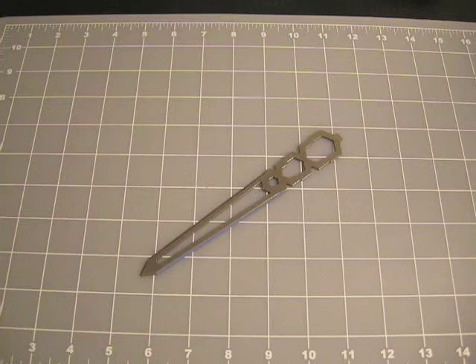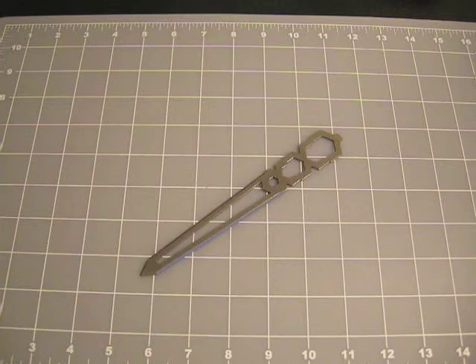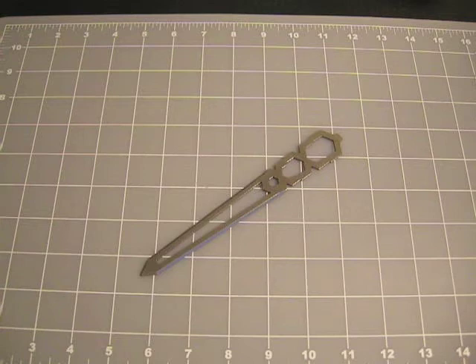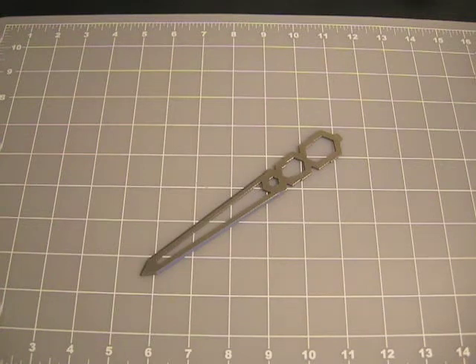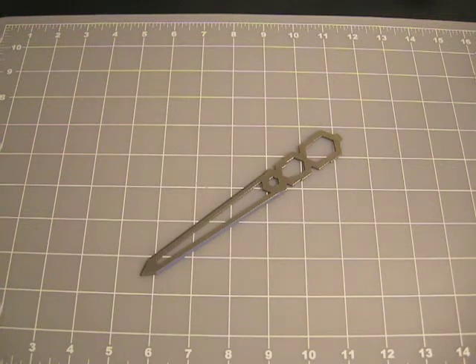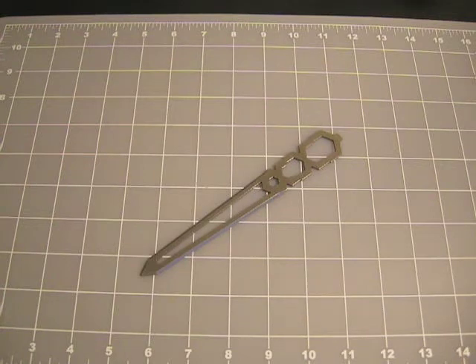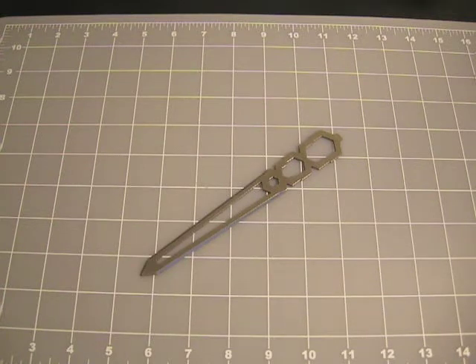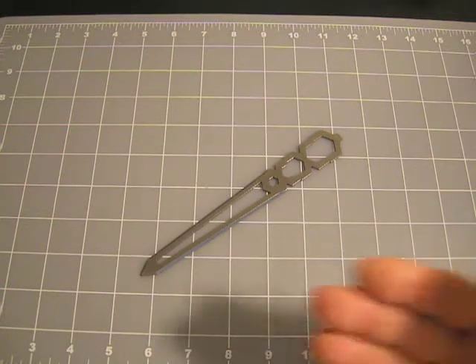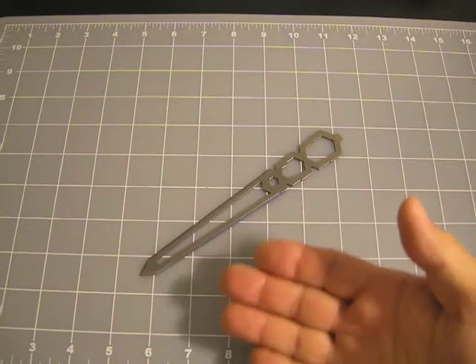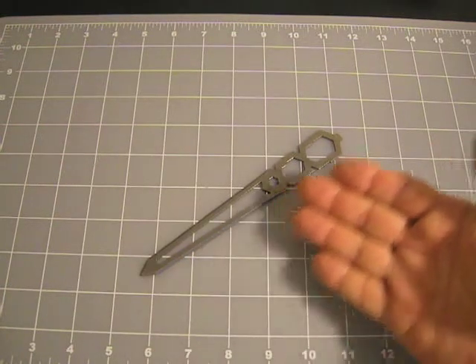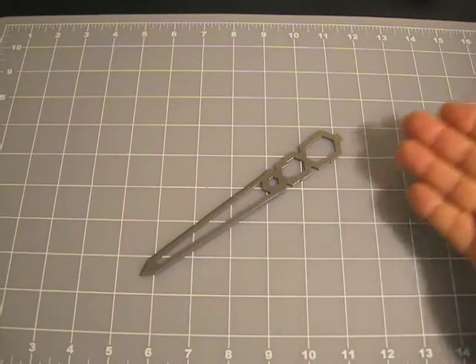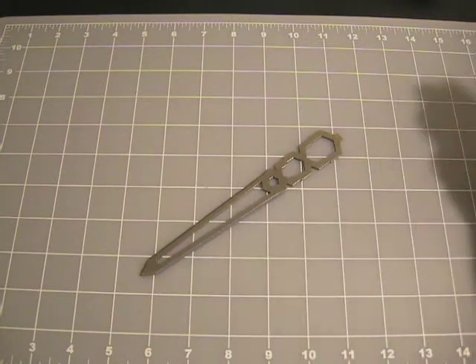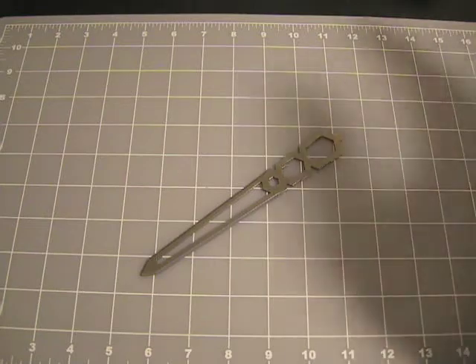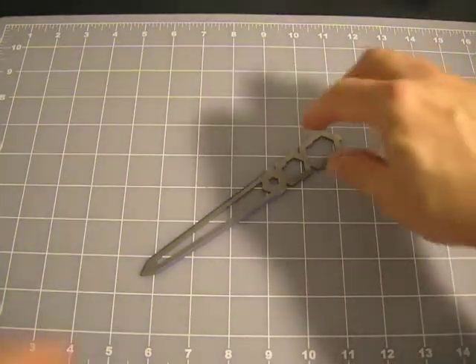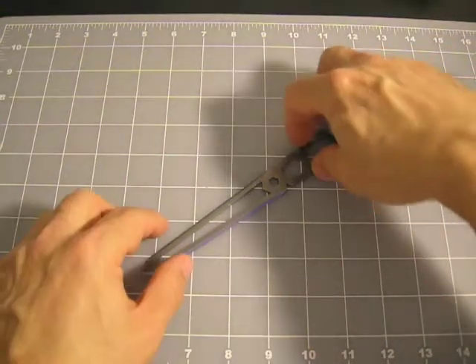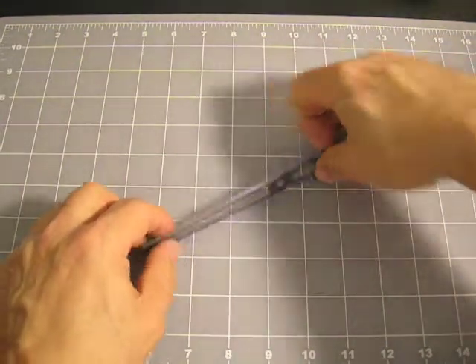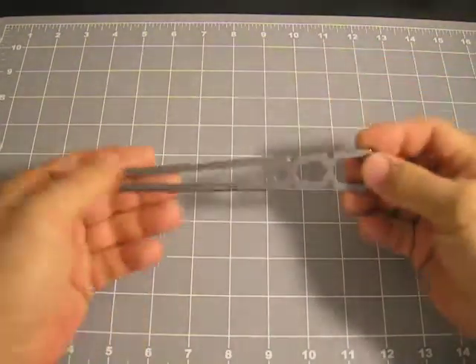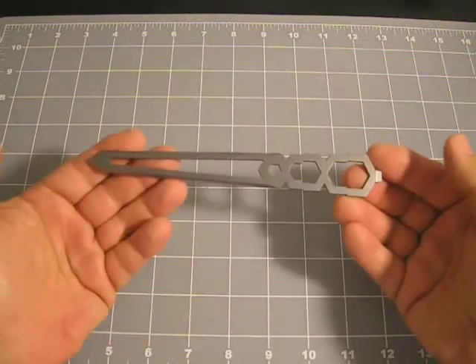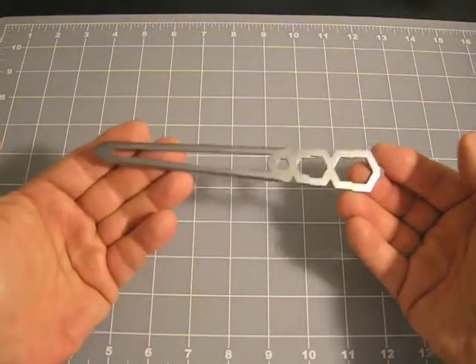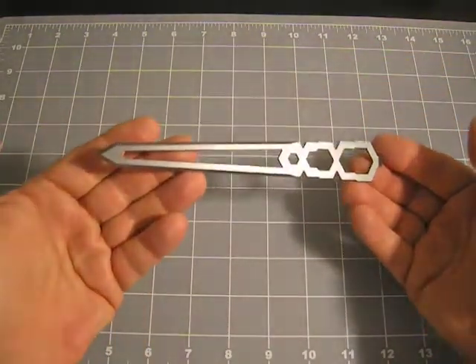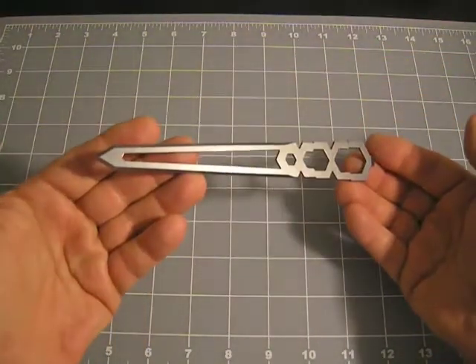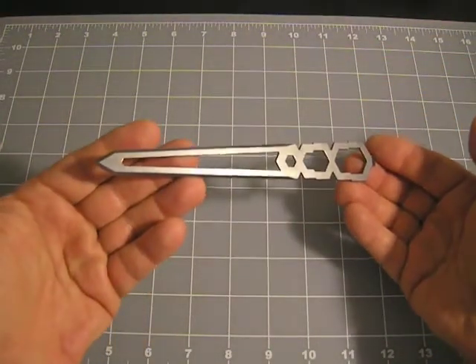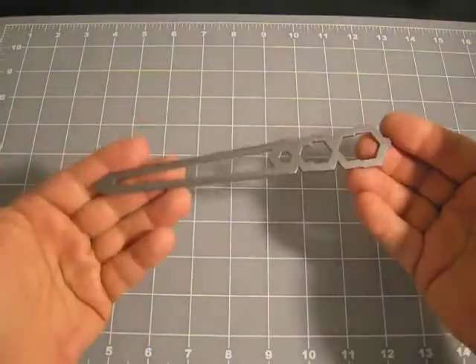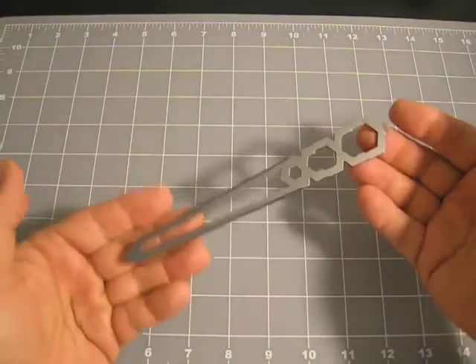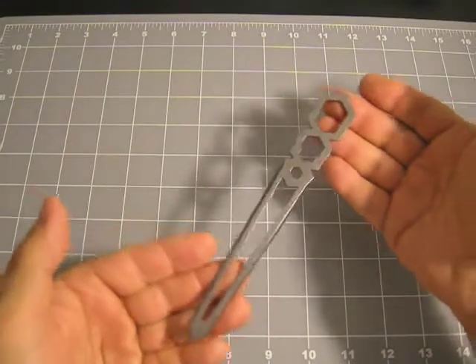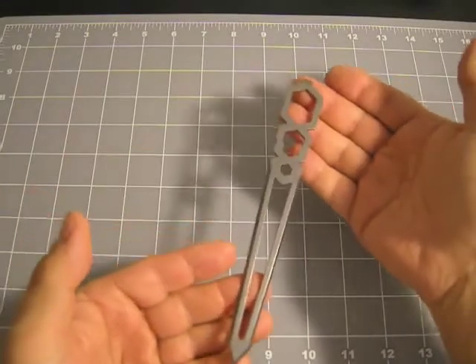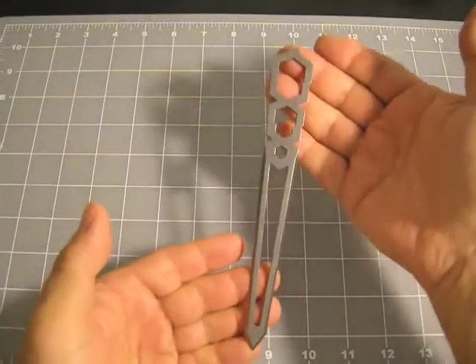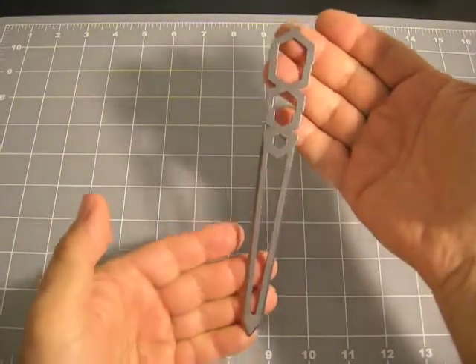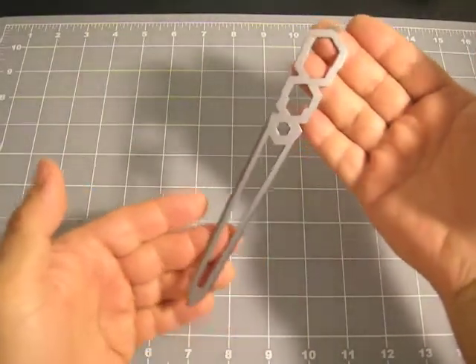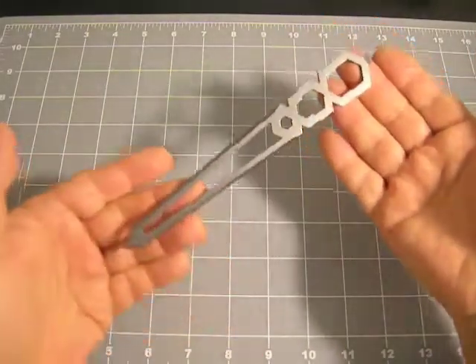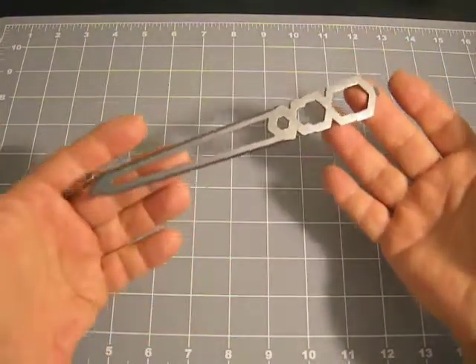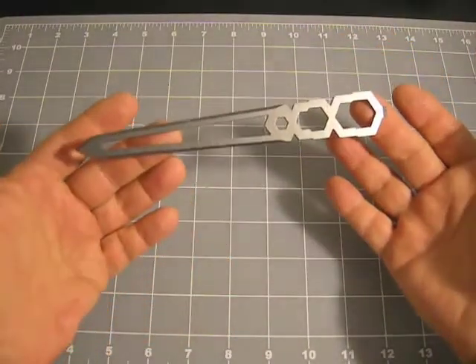Hey Kickers, how are you? Steve here. I would like to present to you Teletto, the titanium letter opener. Cool, simple, sleek, and with a little bit of style, I'd say.